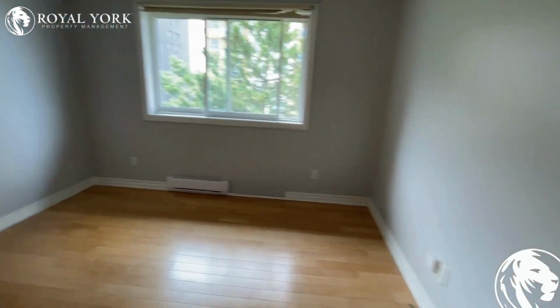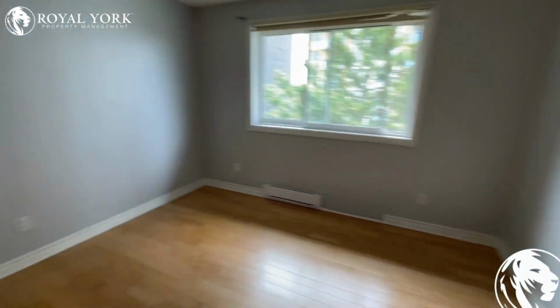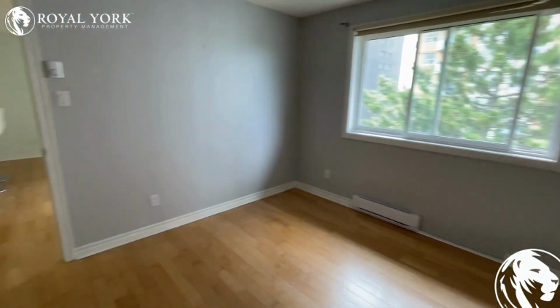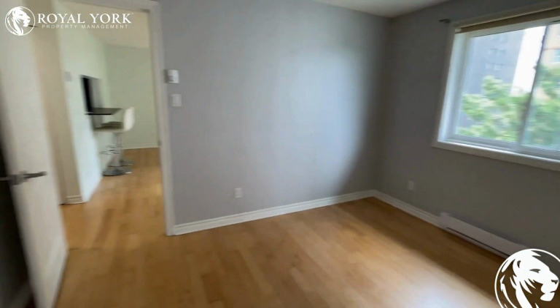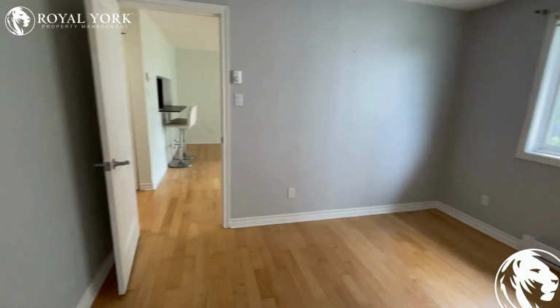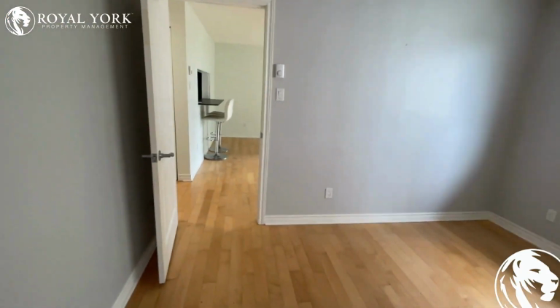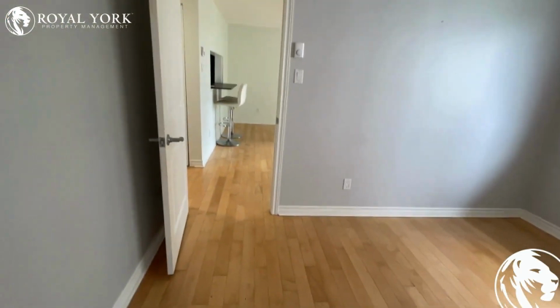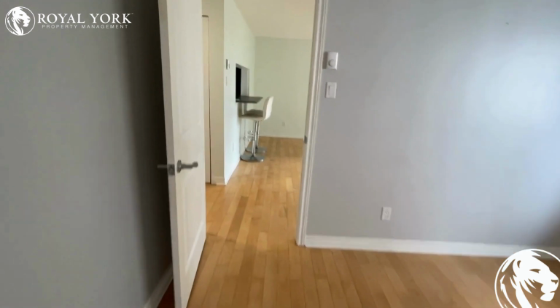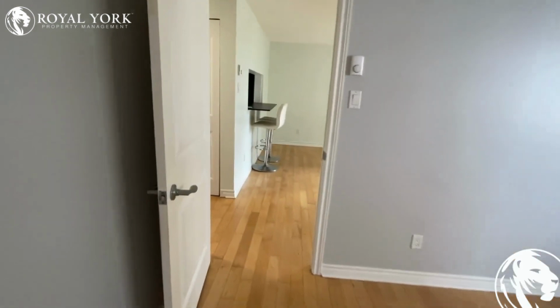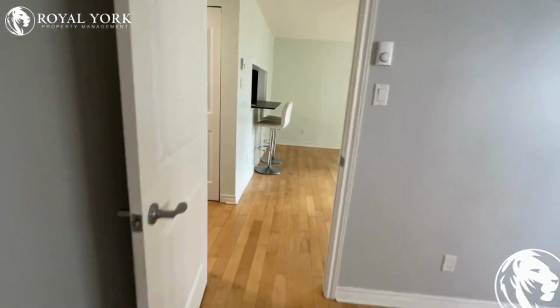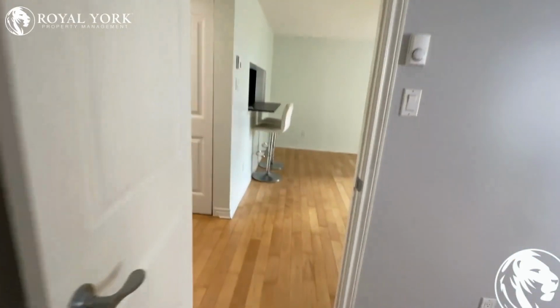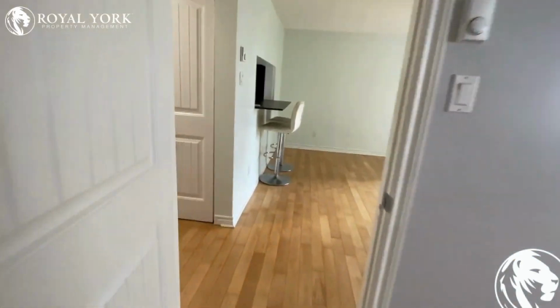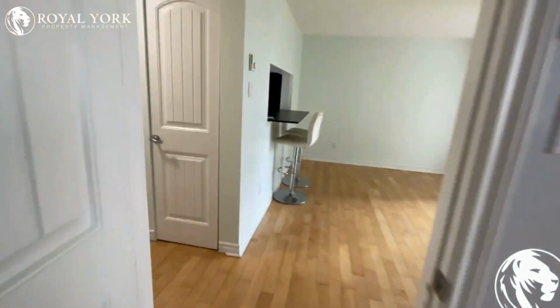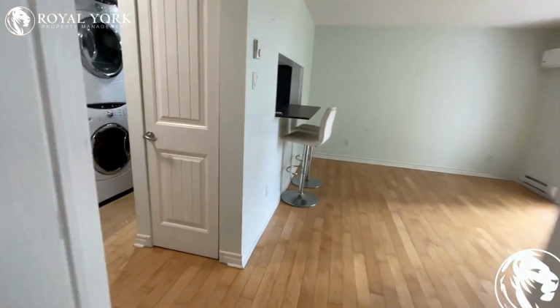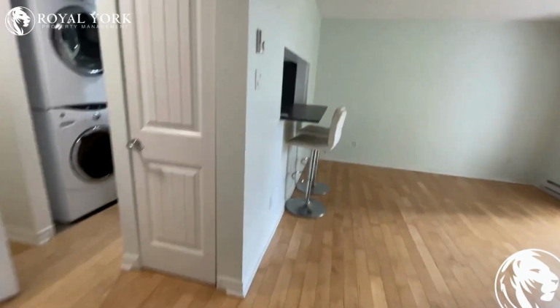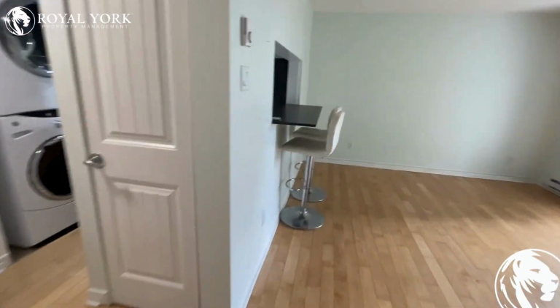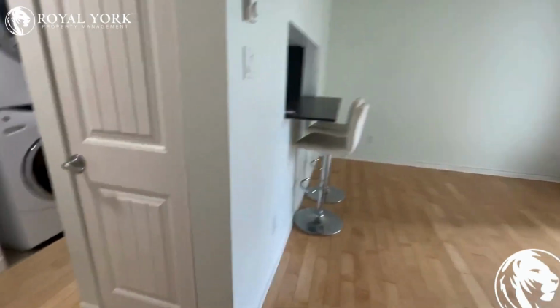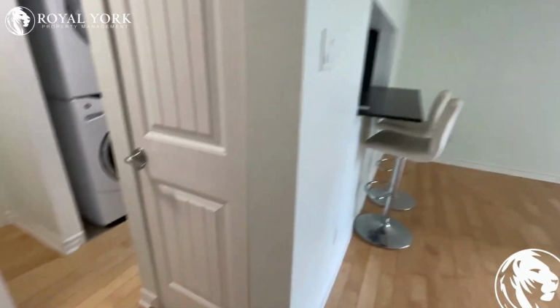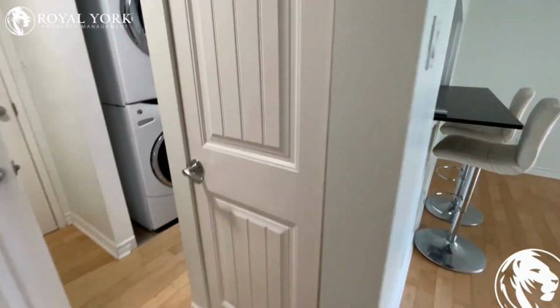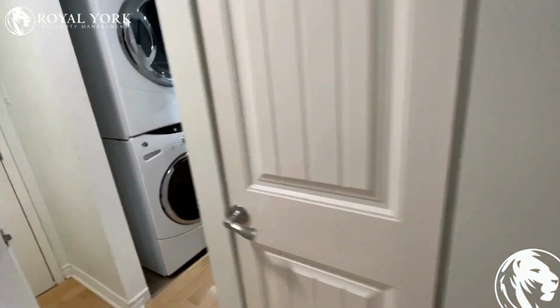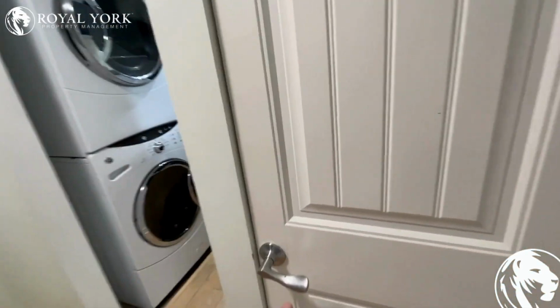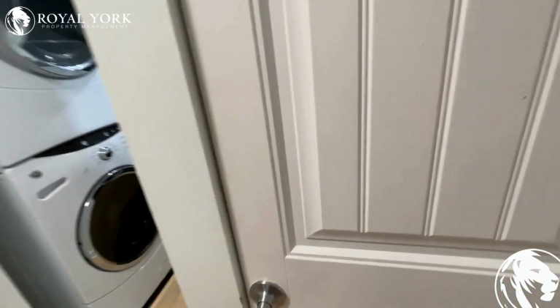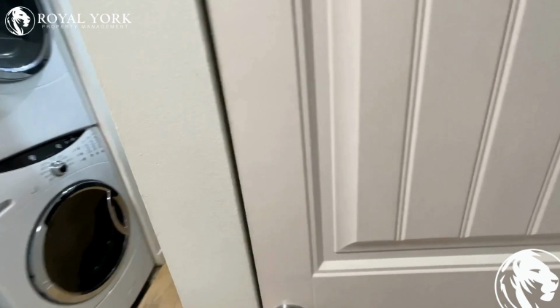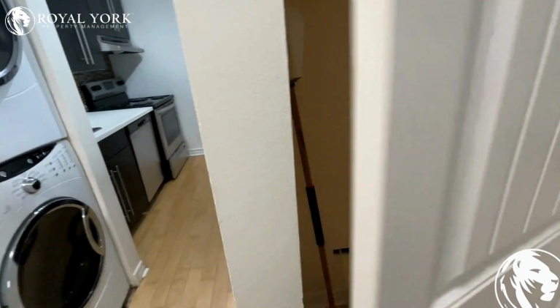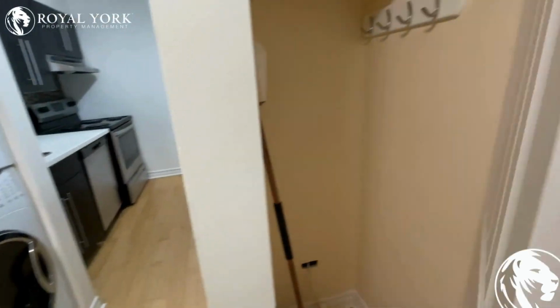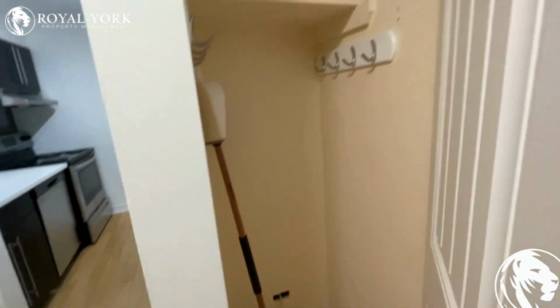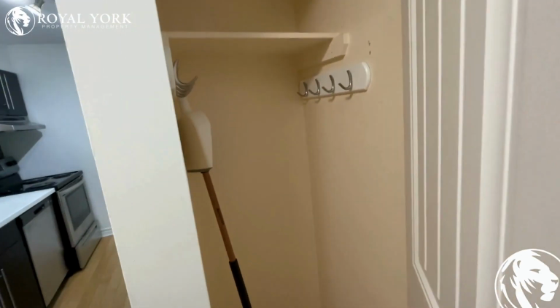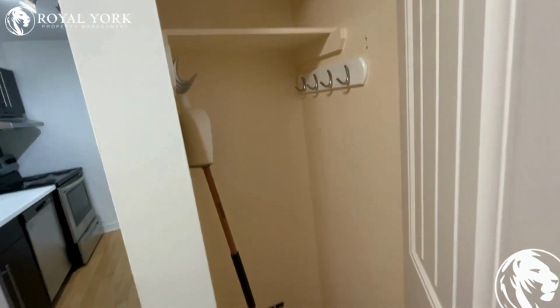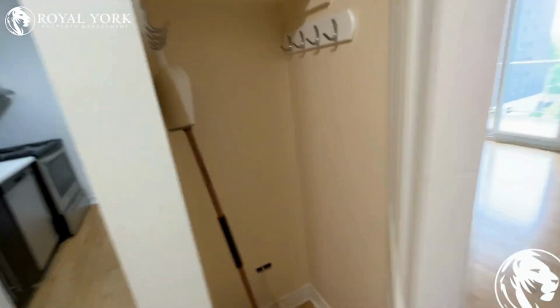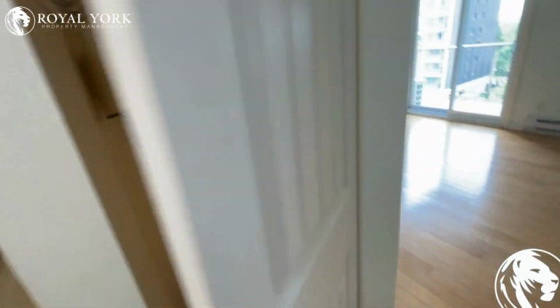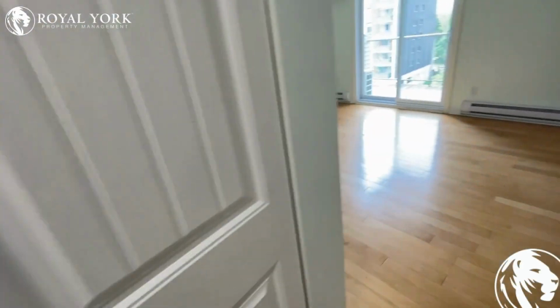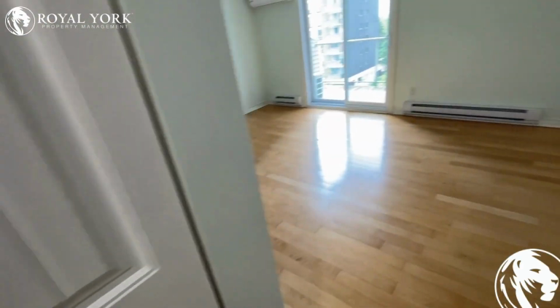If you like this property, please check it out on our website: royalyorkpropertymanagement.ca. We are open 24/7 and any of our agents would be happy to take your call and book you a showing here as soon as possible. Thank you!